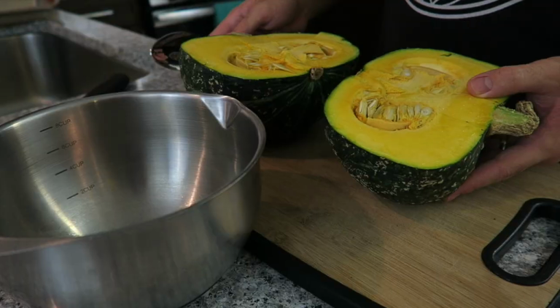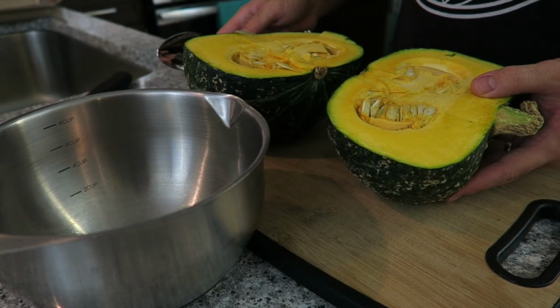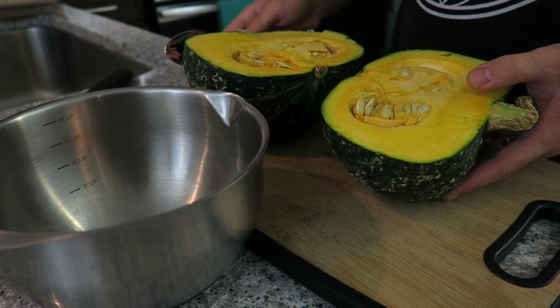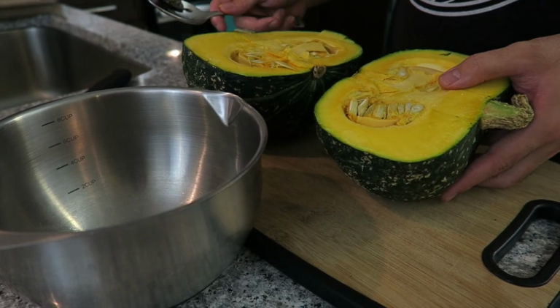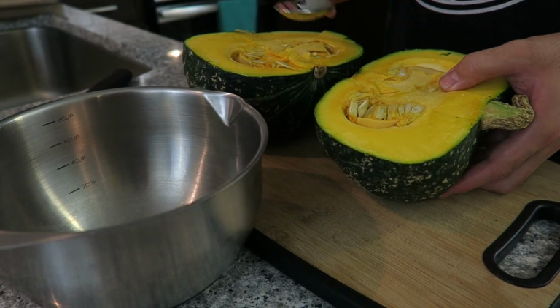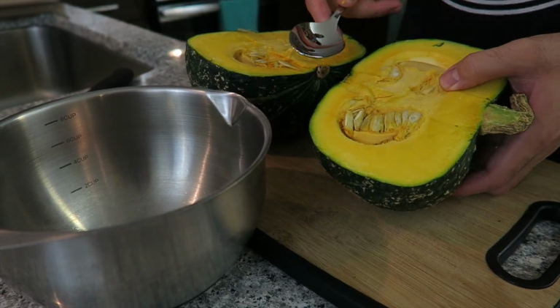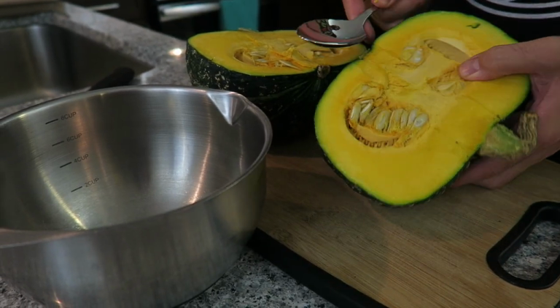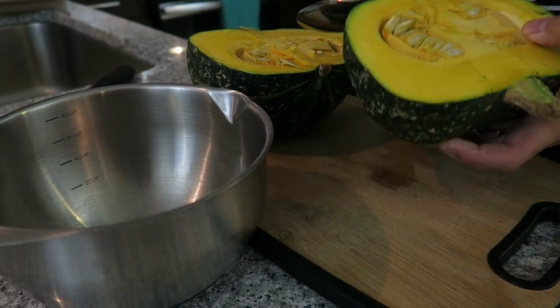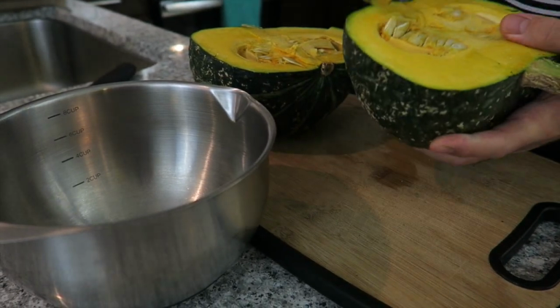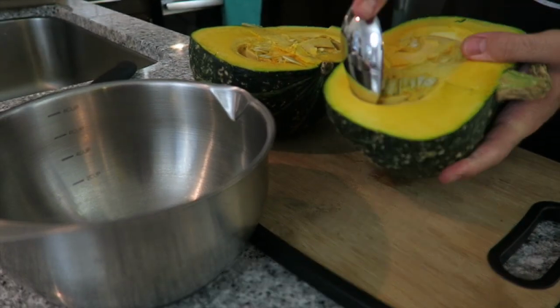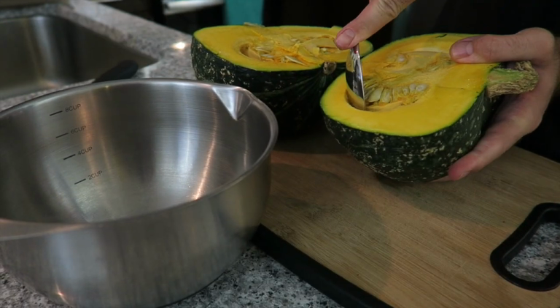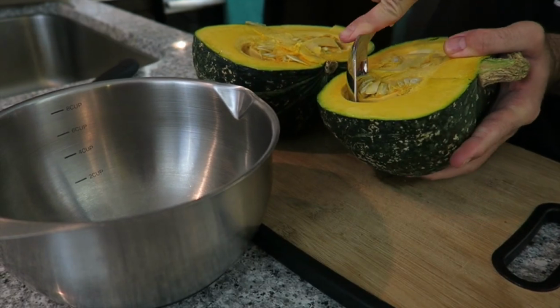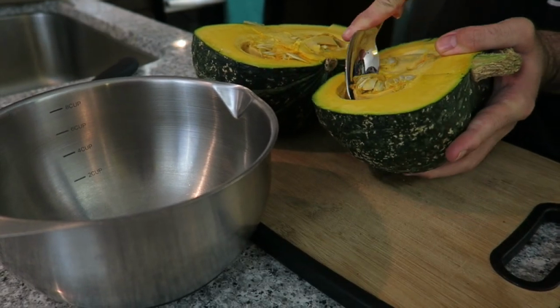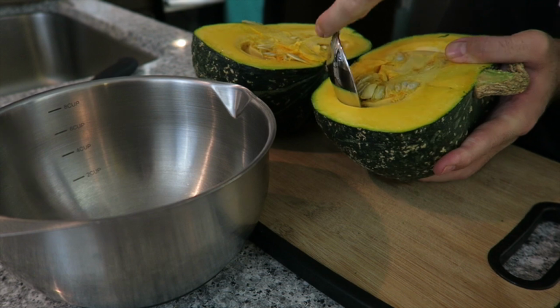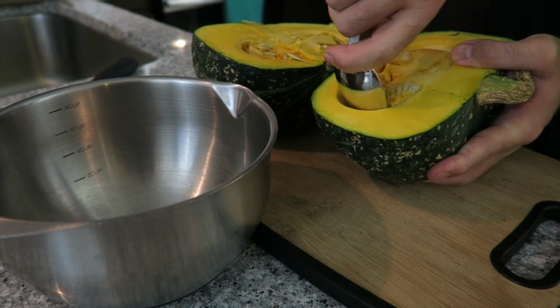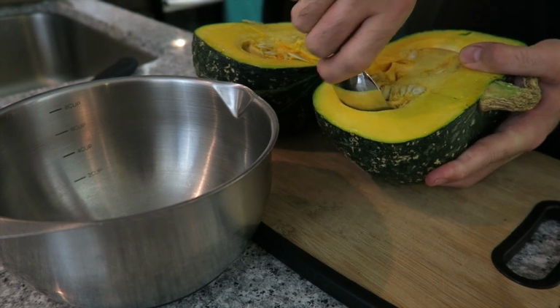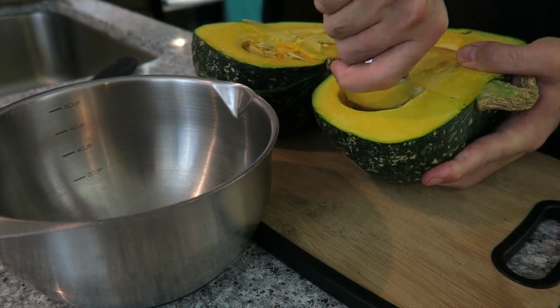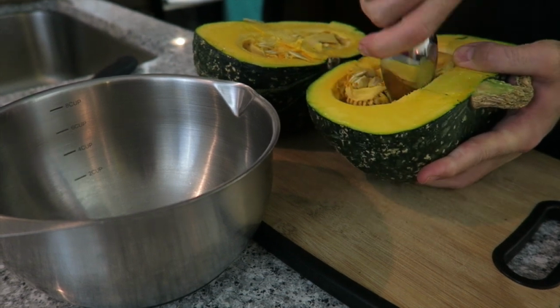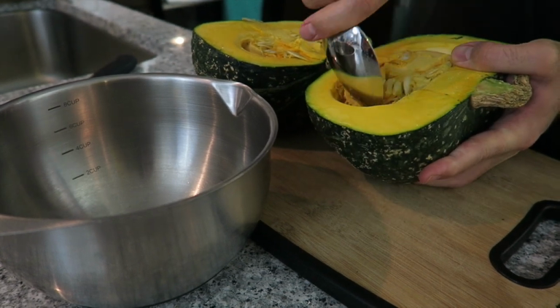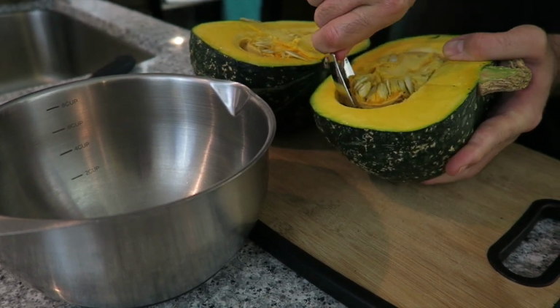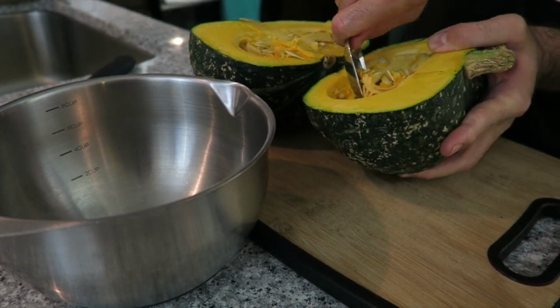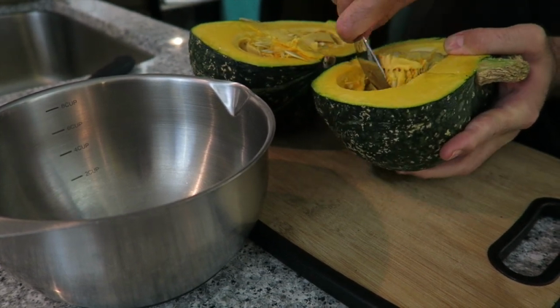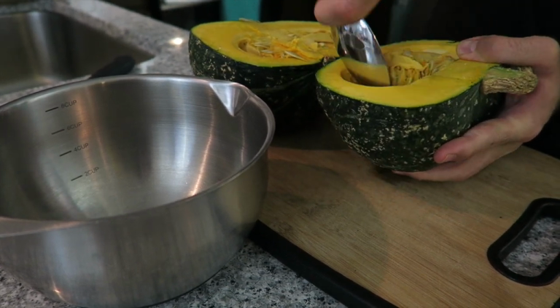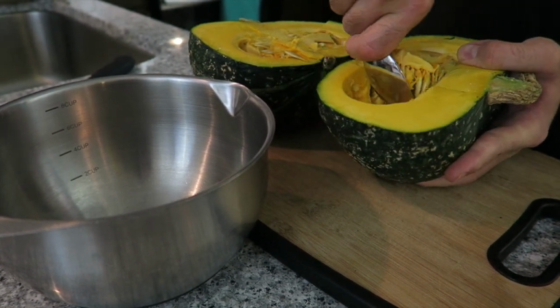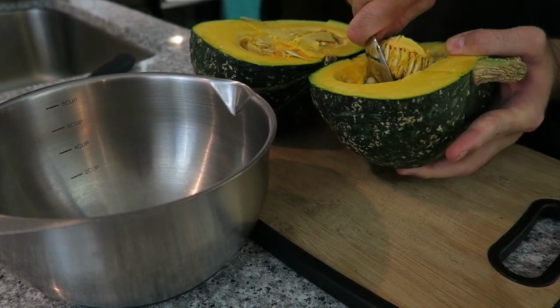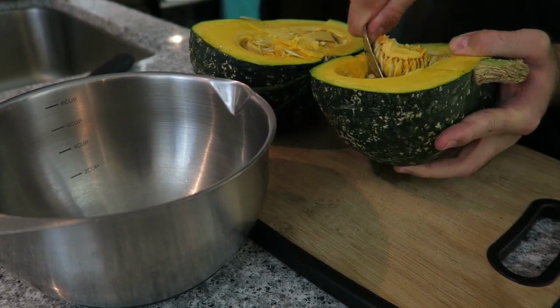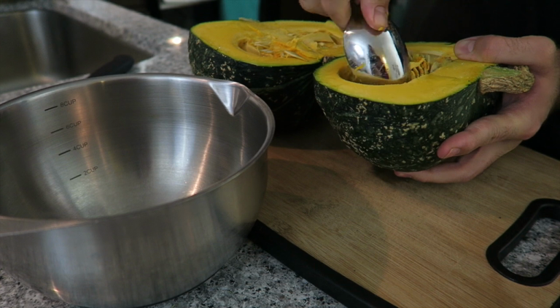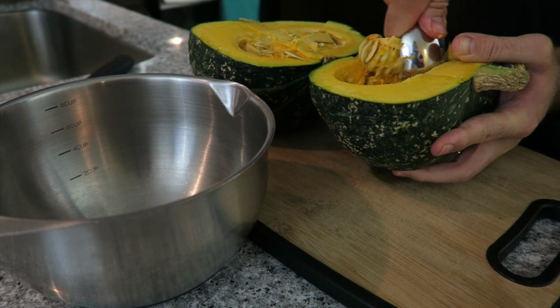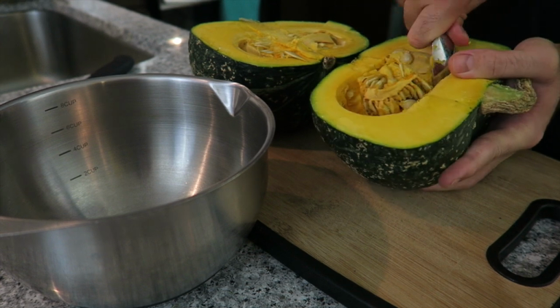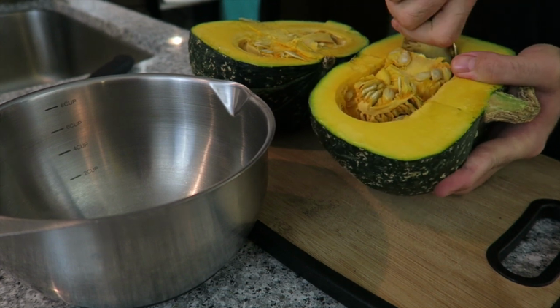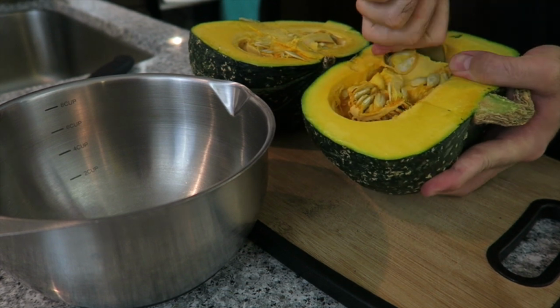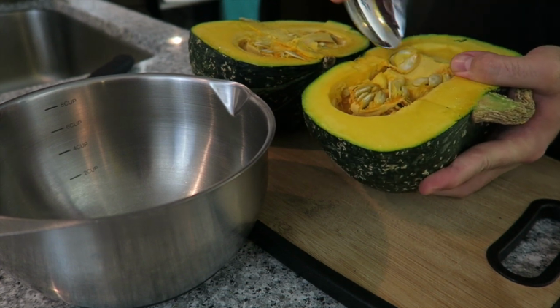Next you can take the seeds out. With a large spoon, just get in there, scrape around and take out the seeds. Of course, you can roast these, so if you want, you're going to save them for later.